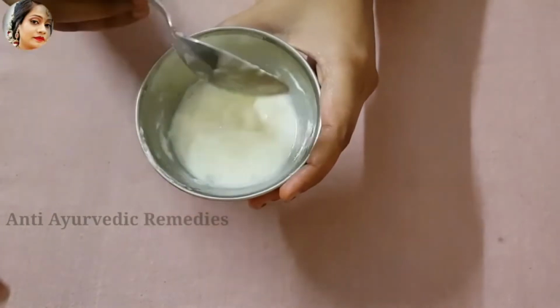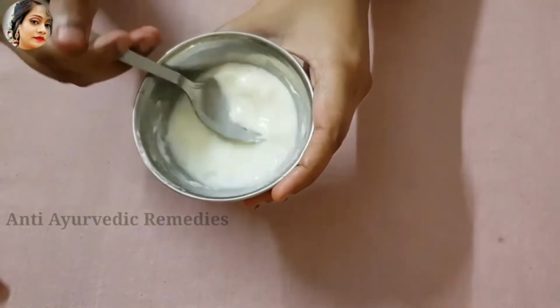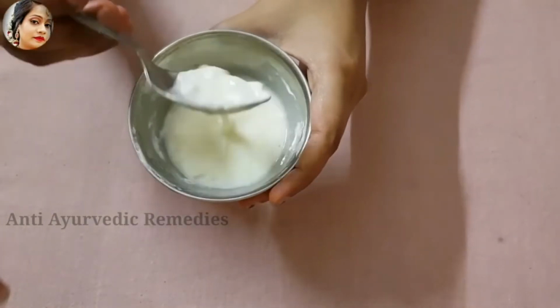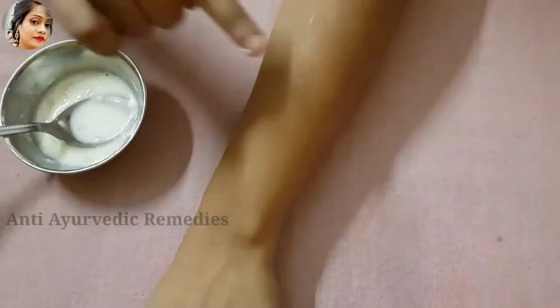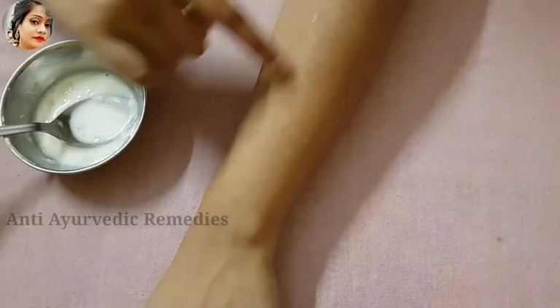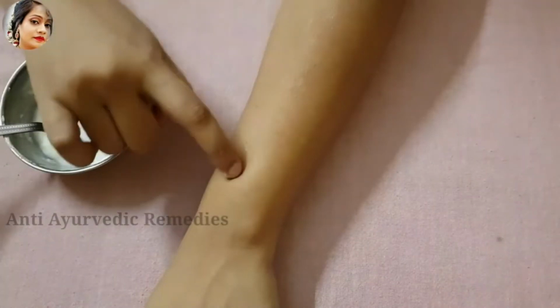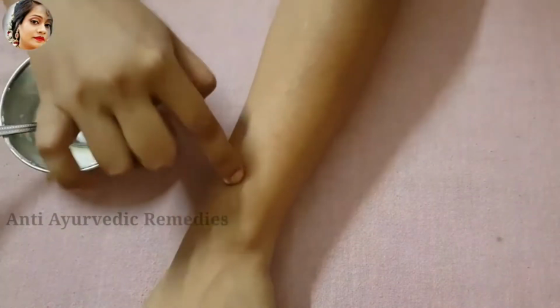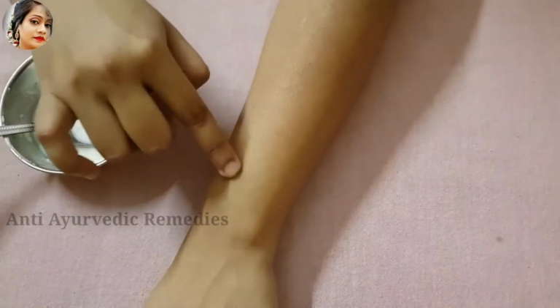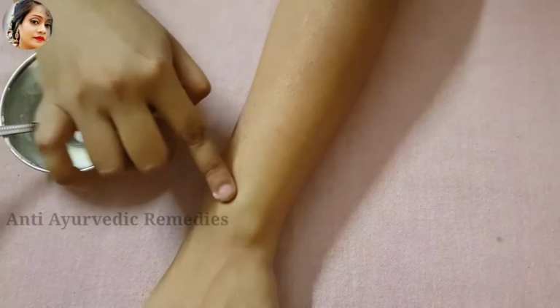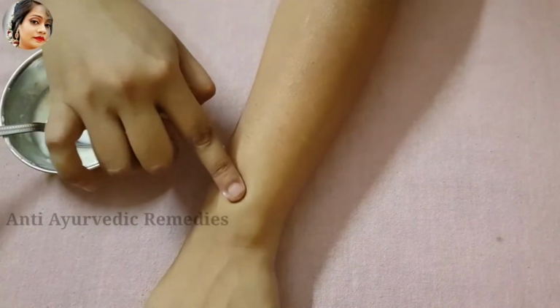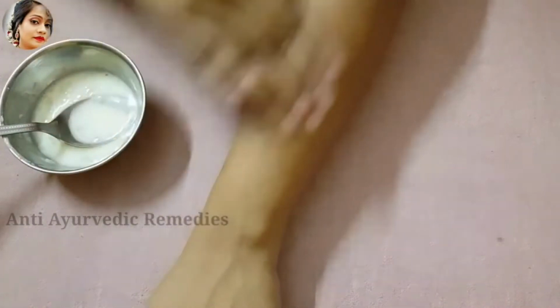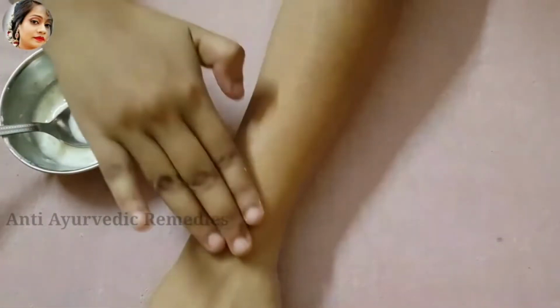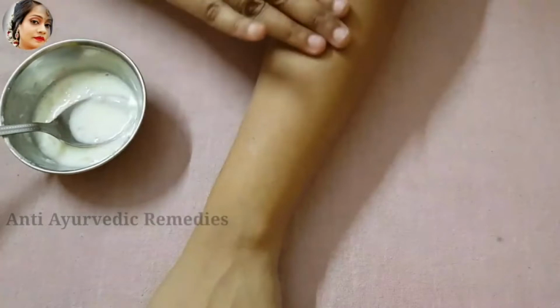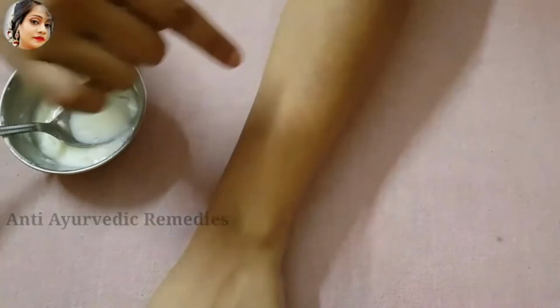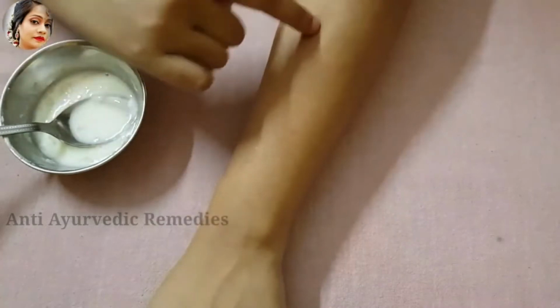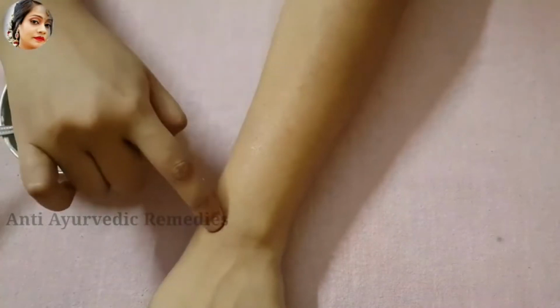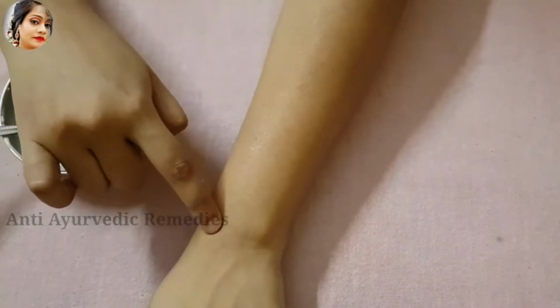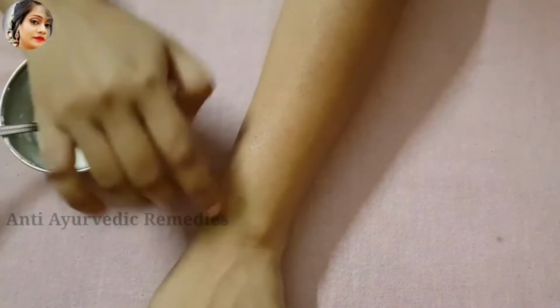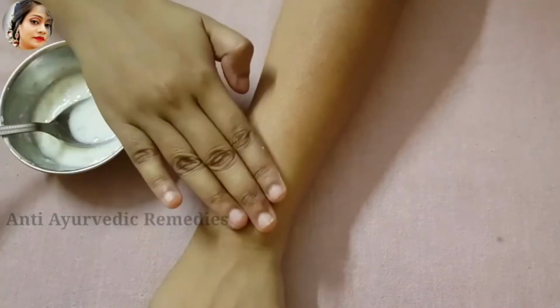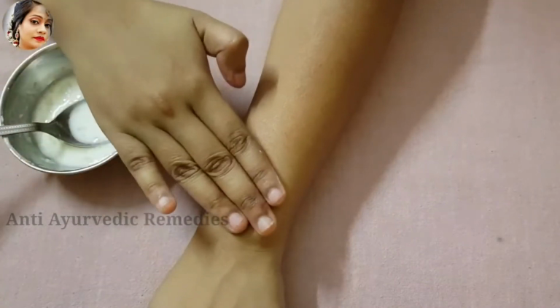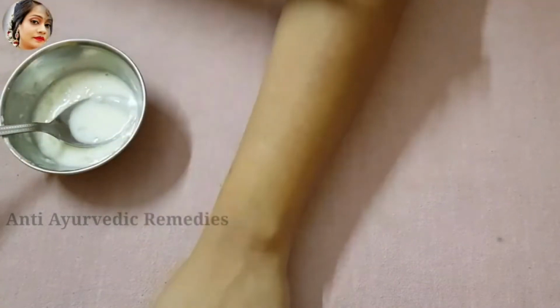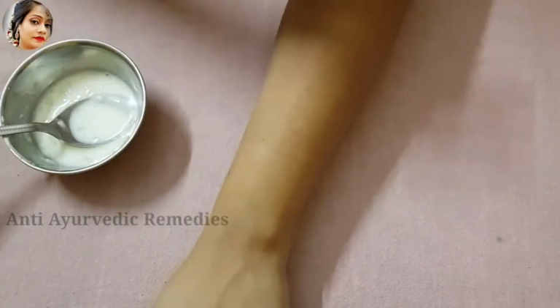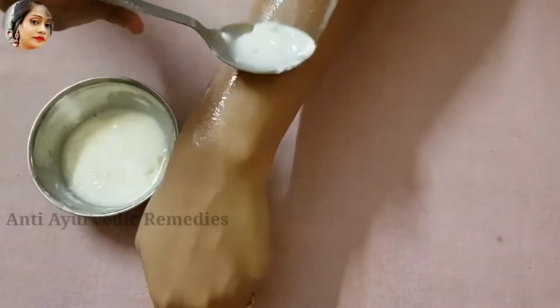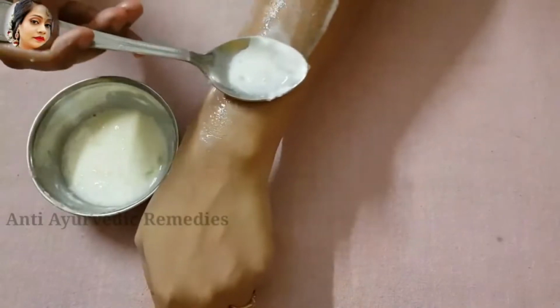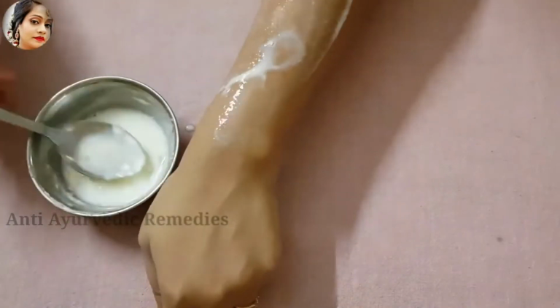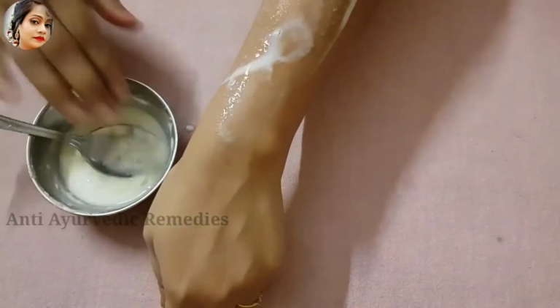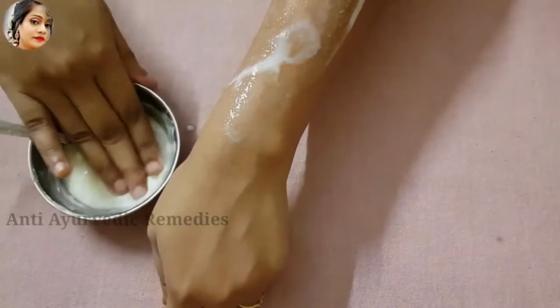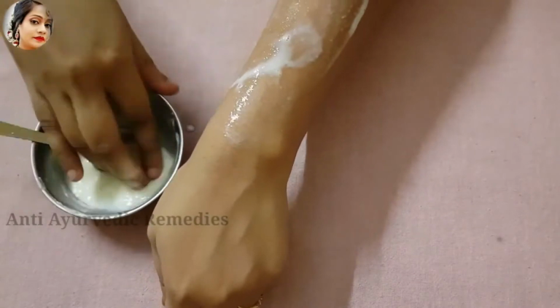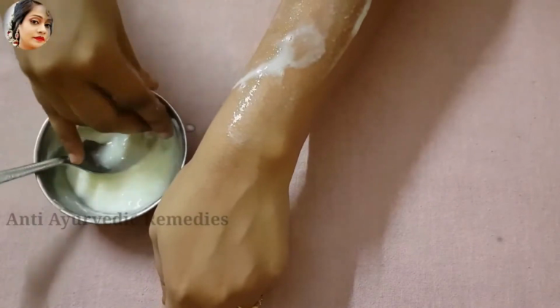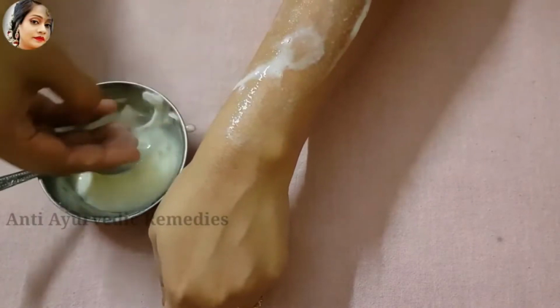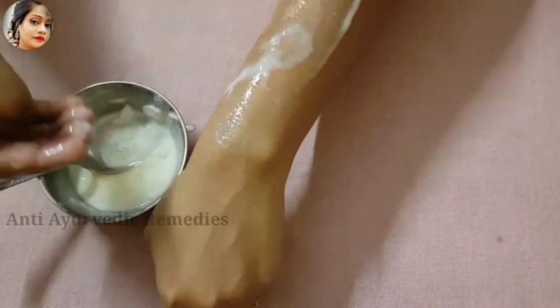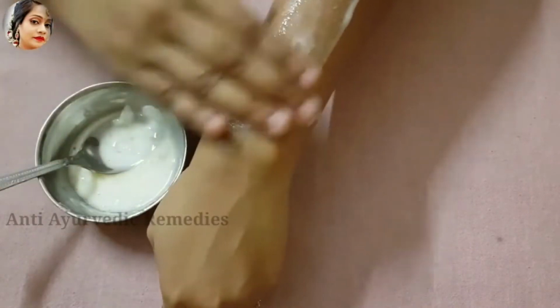Now we will show you a live result on your hands. You can see that my hair is in this direction. I will remove it in the opposite direction. I will add this mixture.